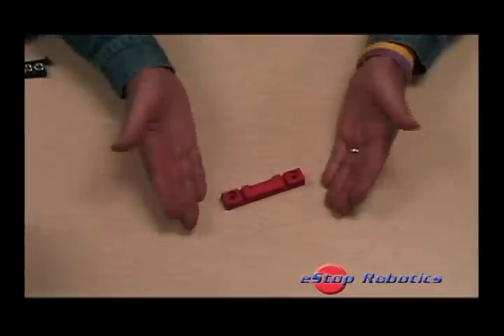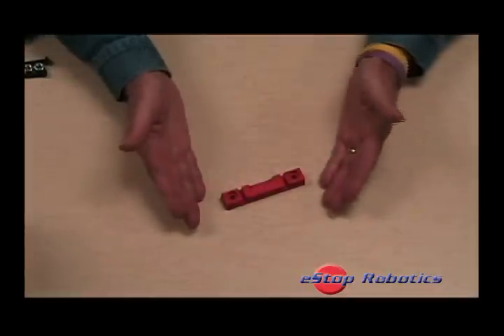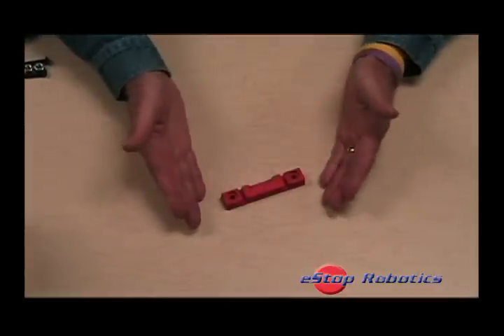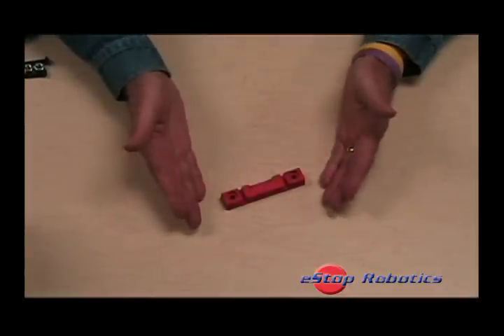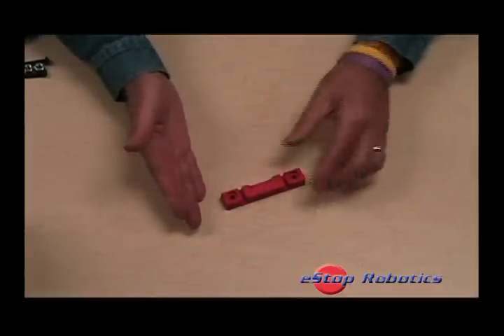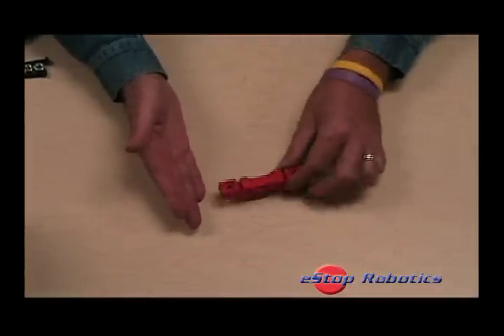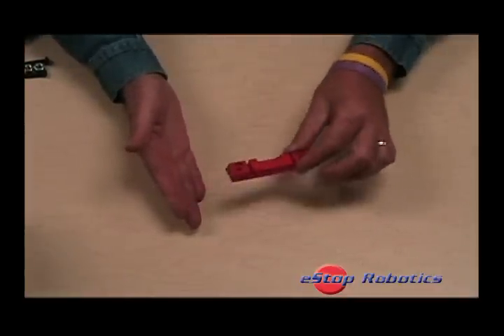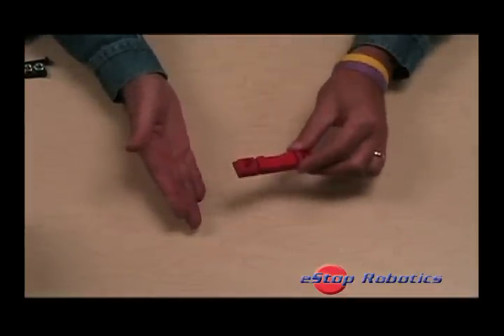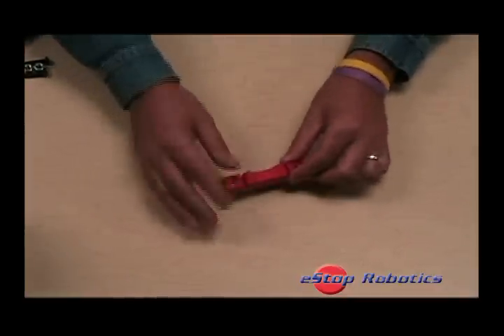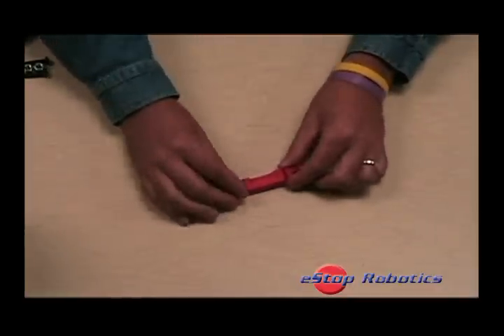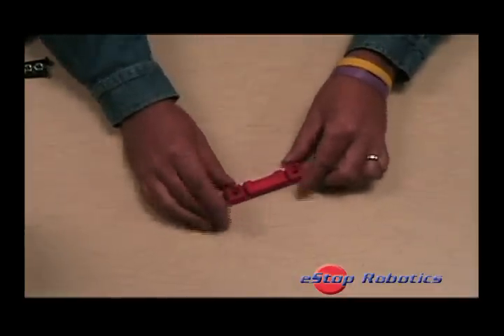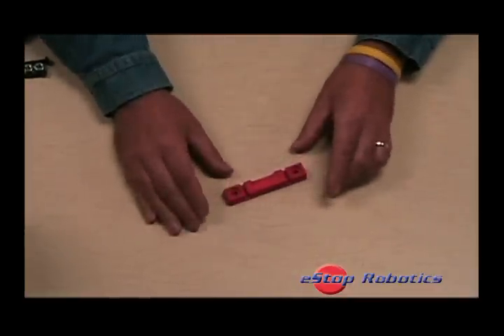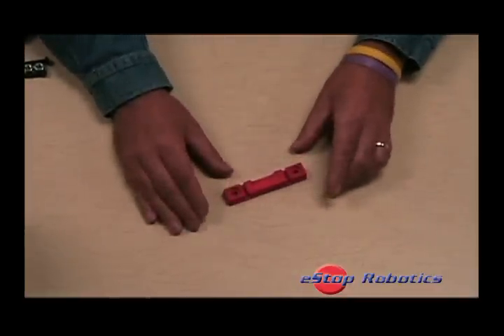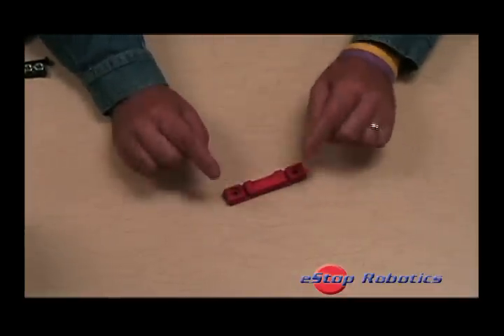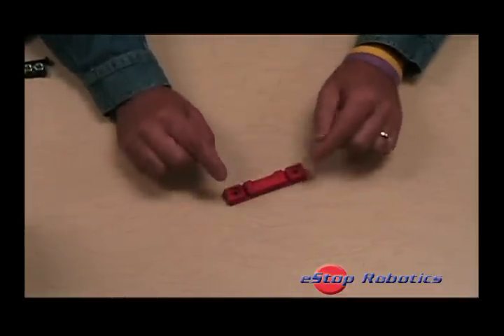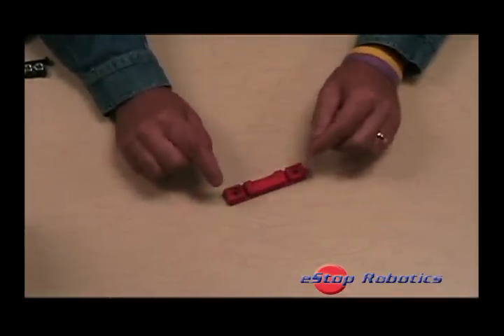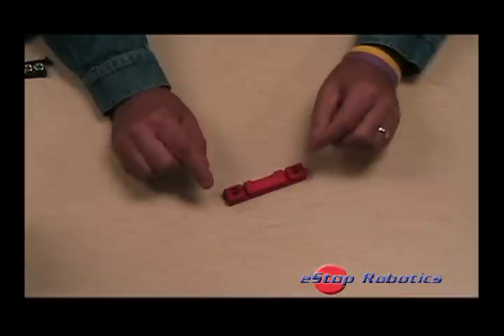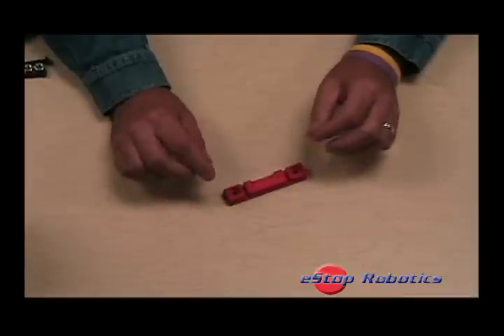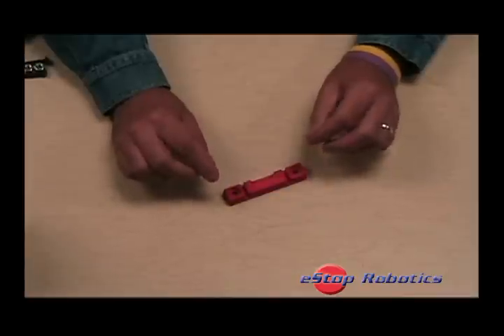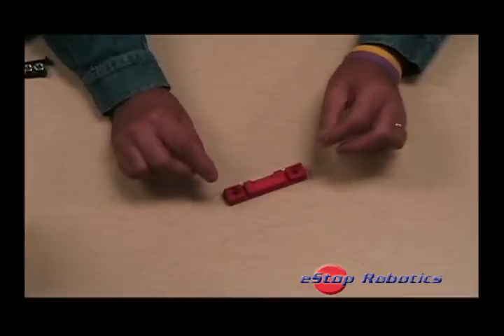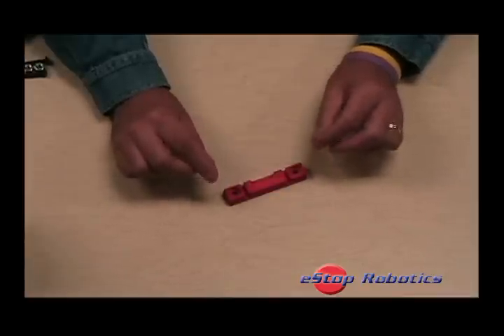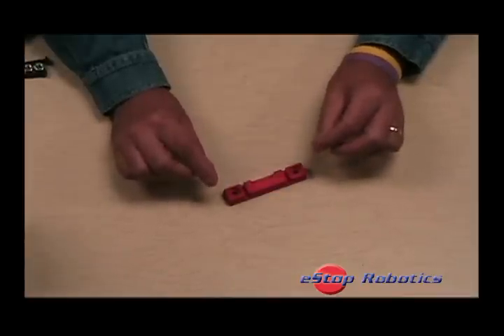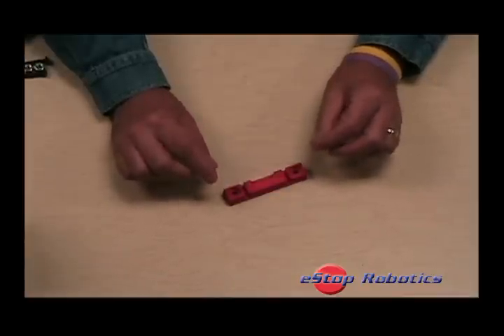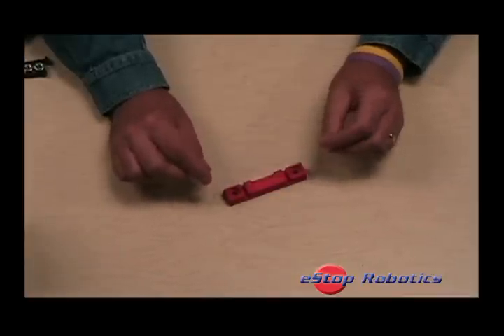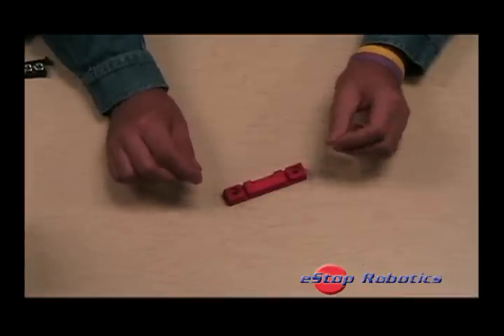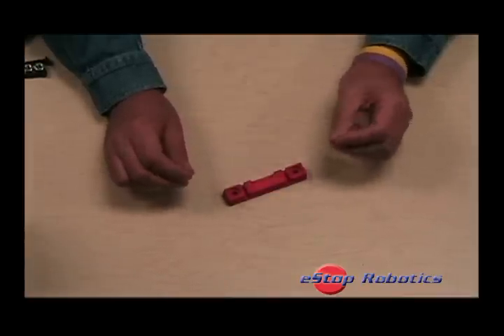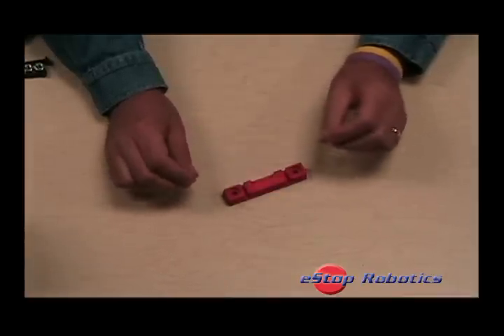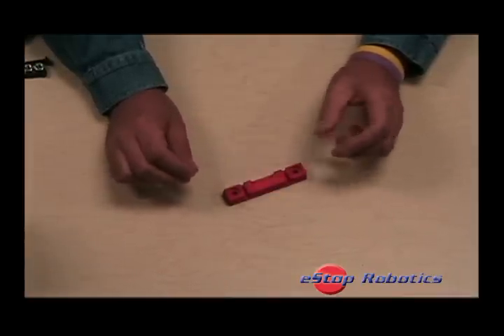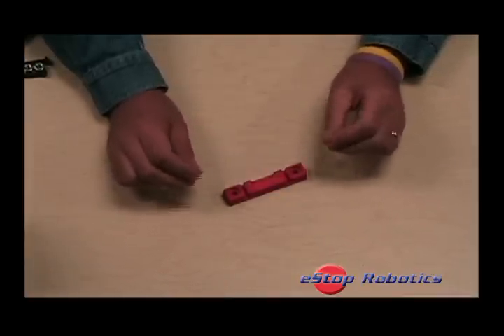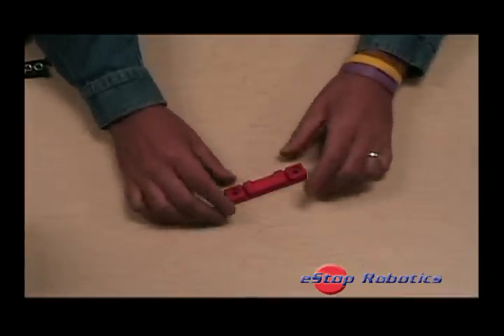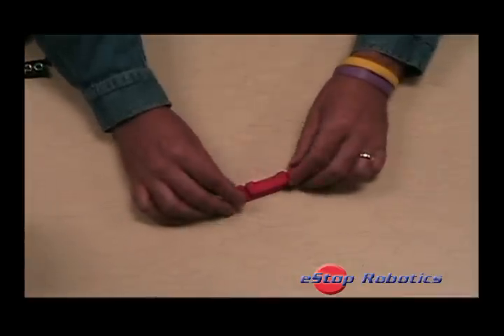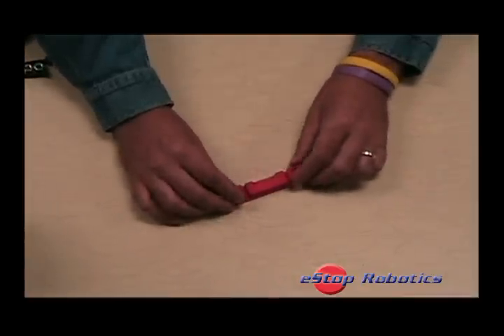BatteryBase was designed to be a simple, lightweight solution for securely mounting the MK12V batteries supplied in the first kit of parts for a typical robot built for use in the FIRST Robotics Competition.